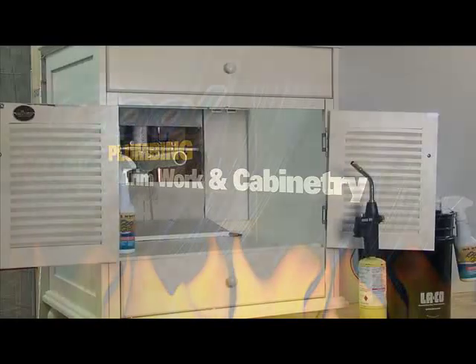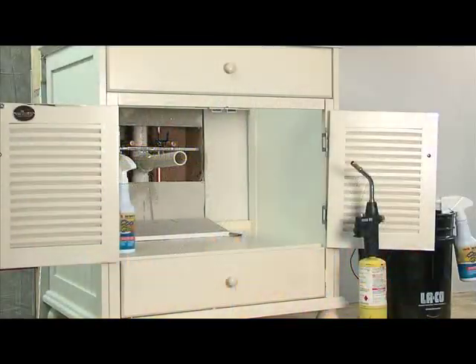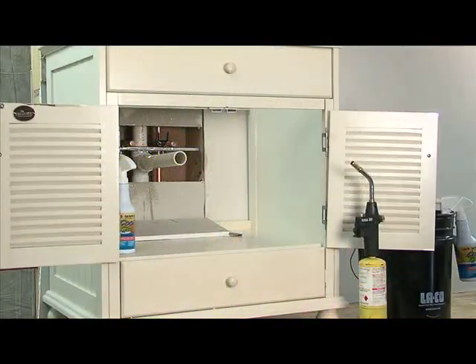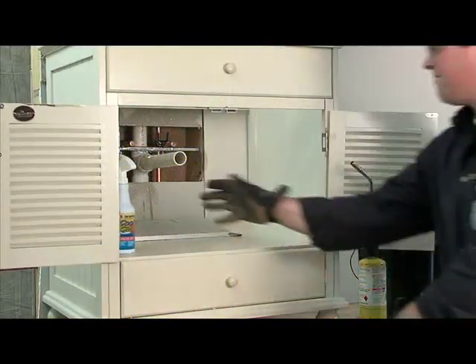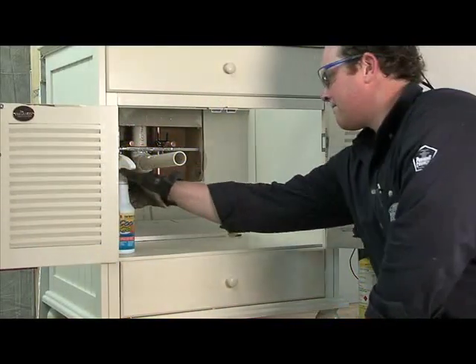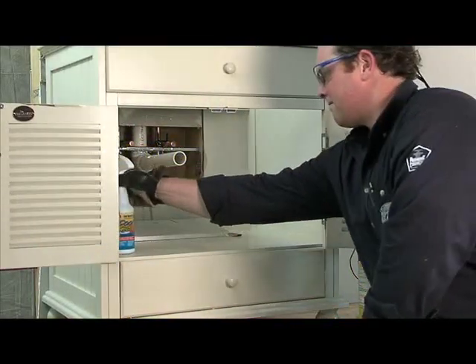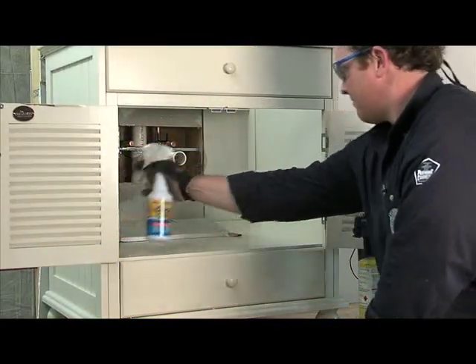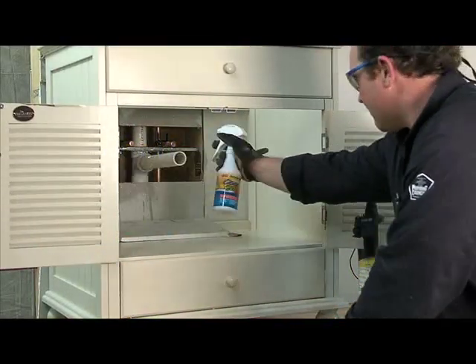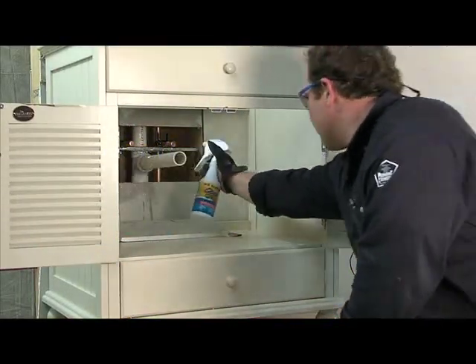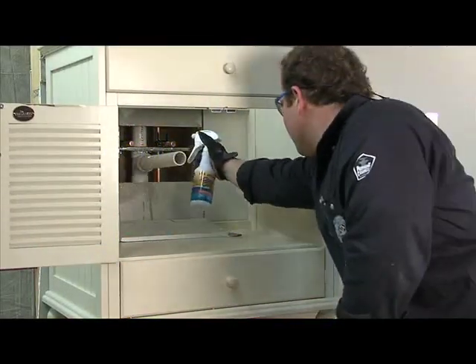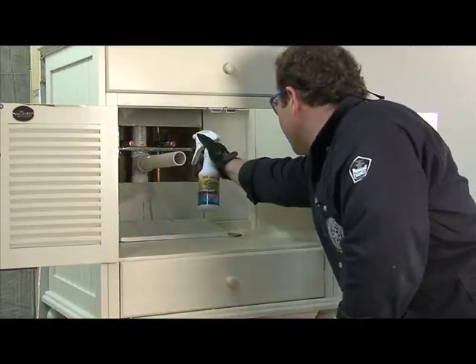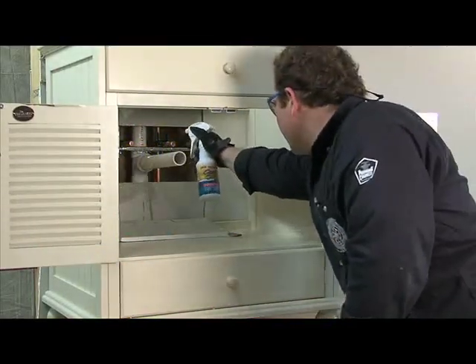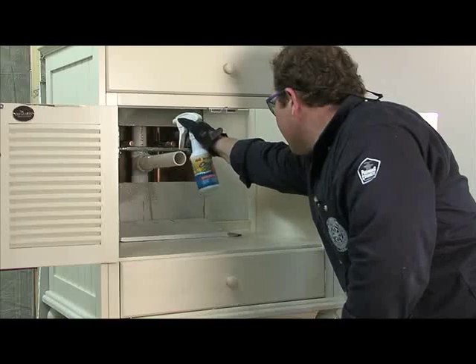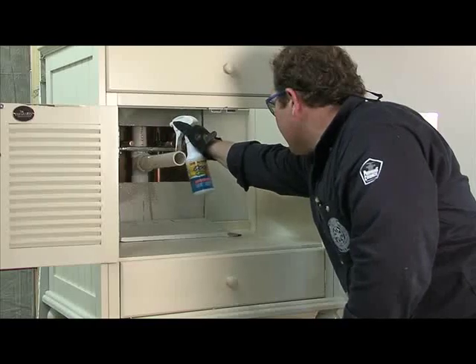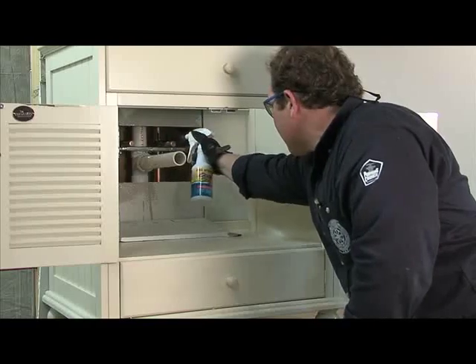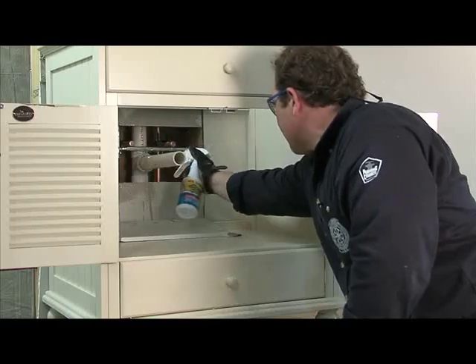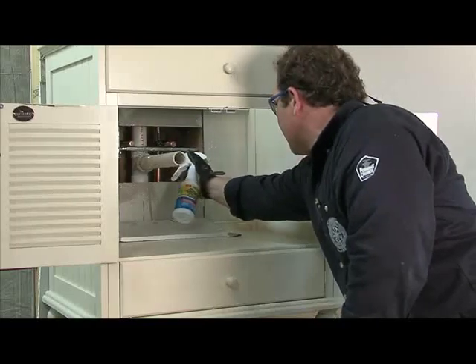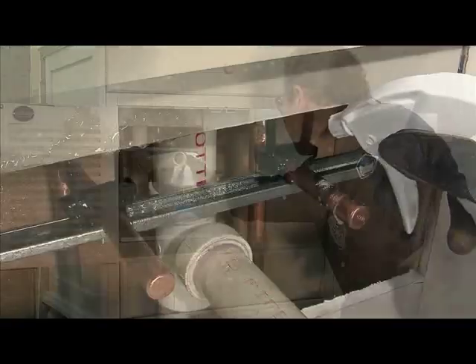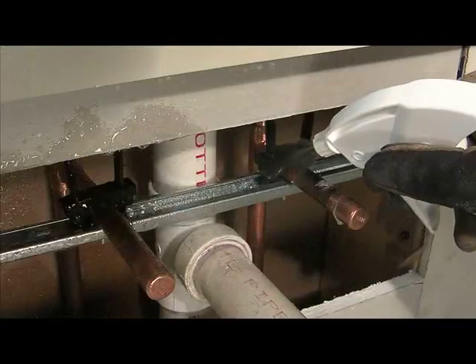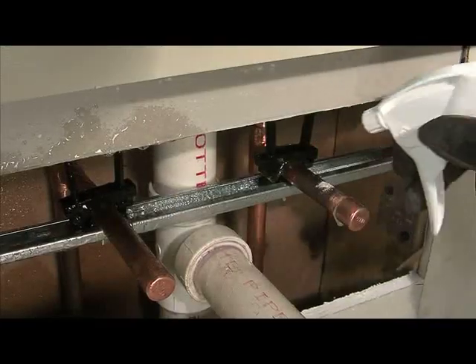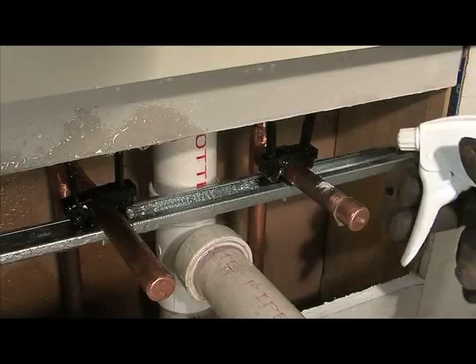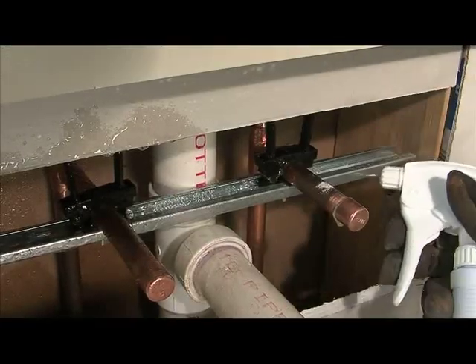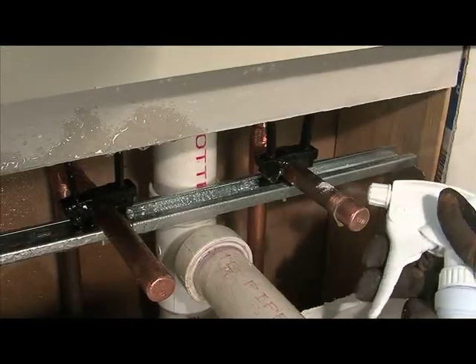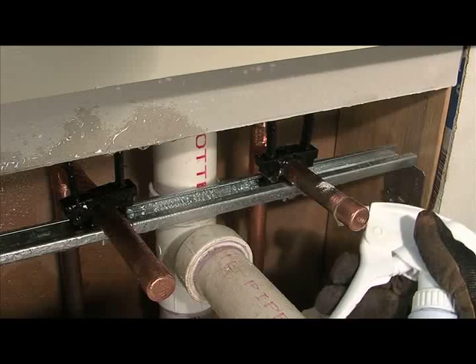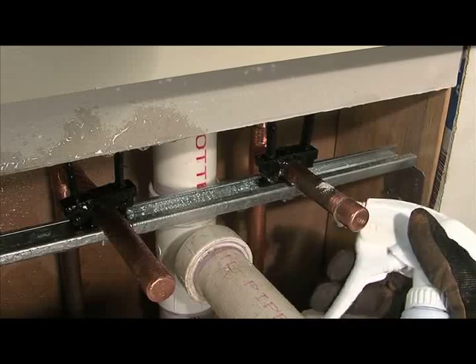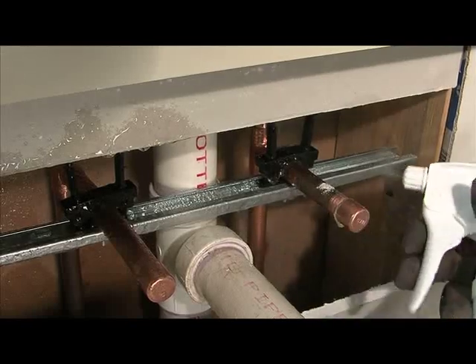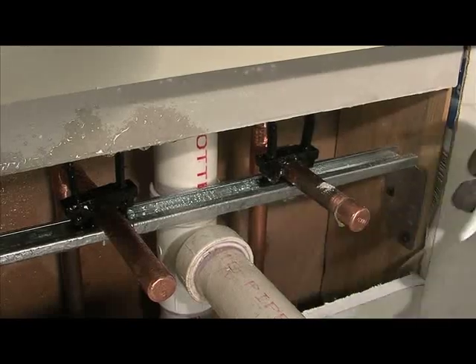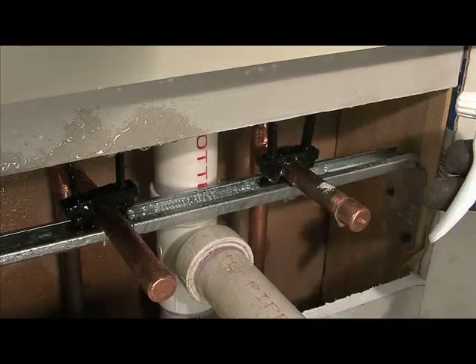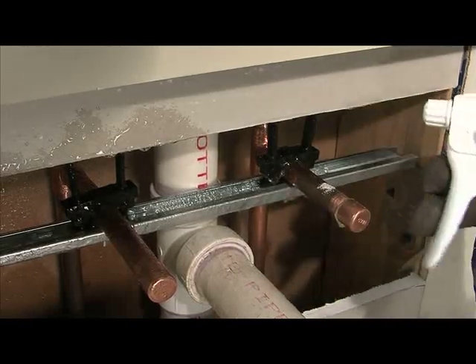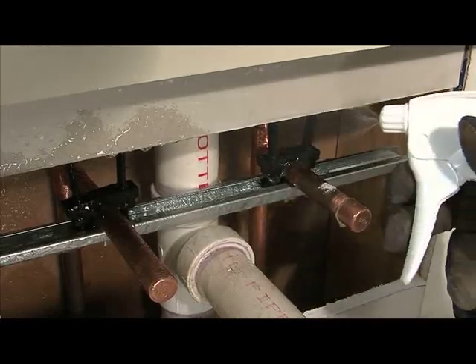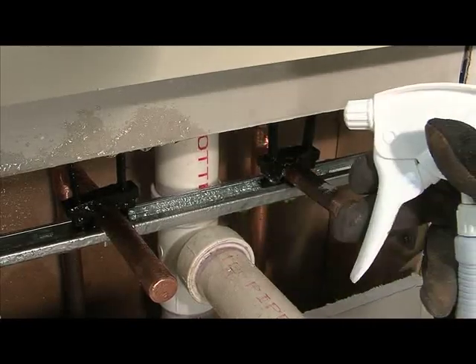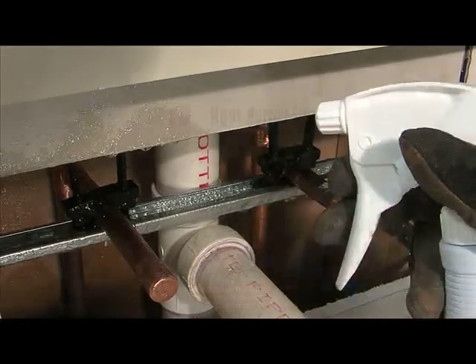When you work in areas with expensive cabinetry, Laco's Cool Gel protects the surfaces you are working on. It prevents you from having to replace any damaged surfaces, saving you time and money.